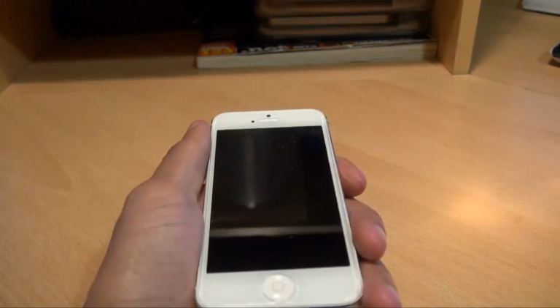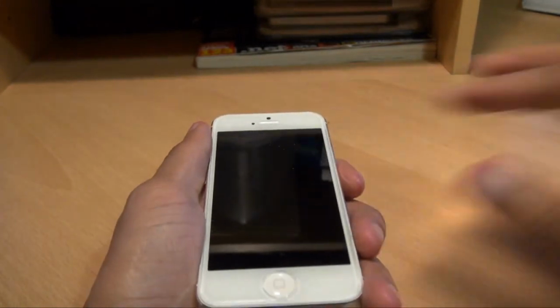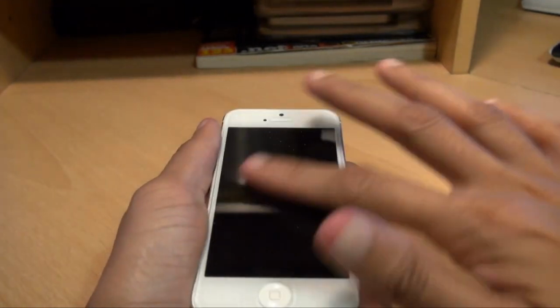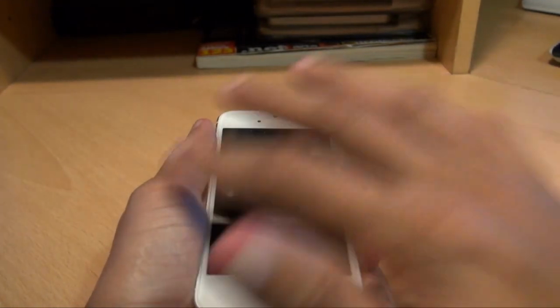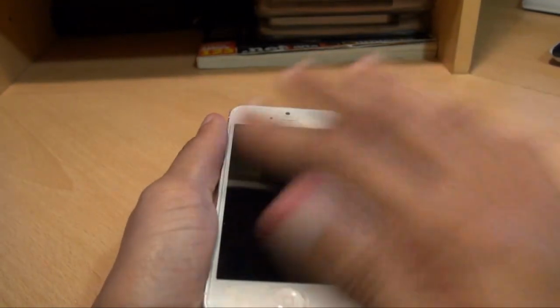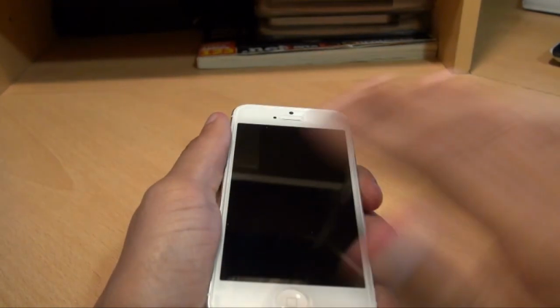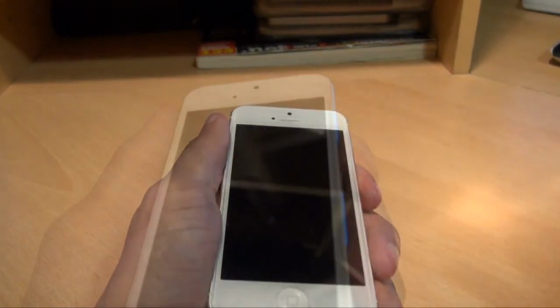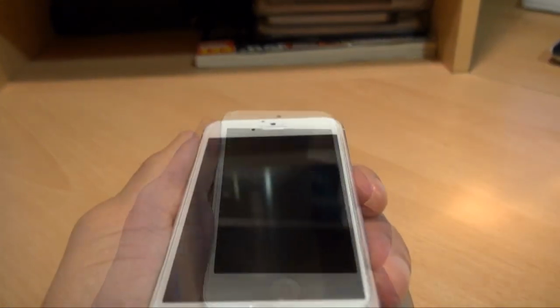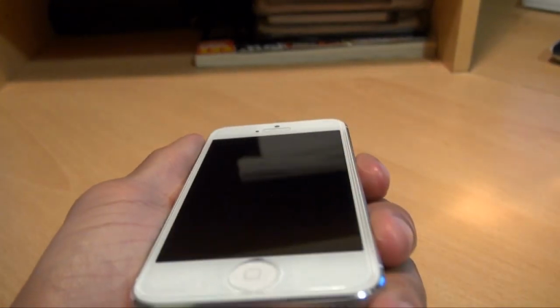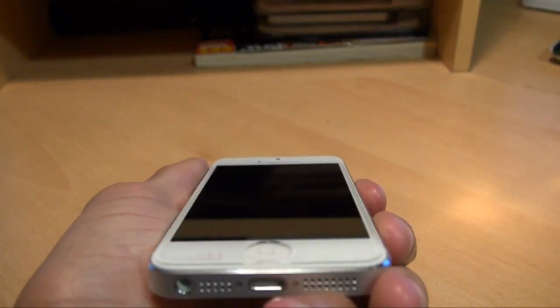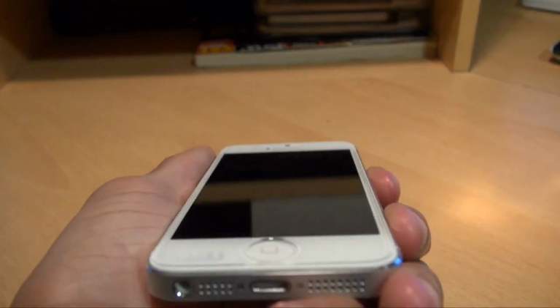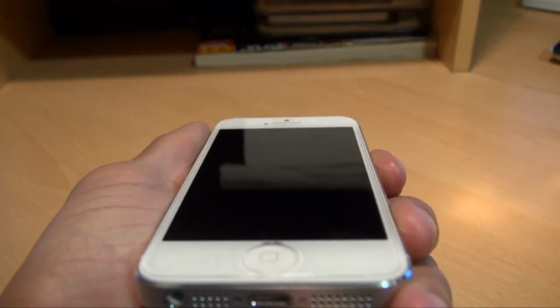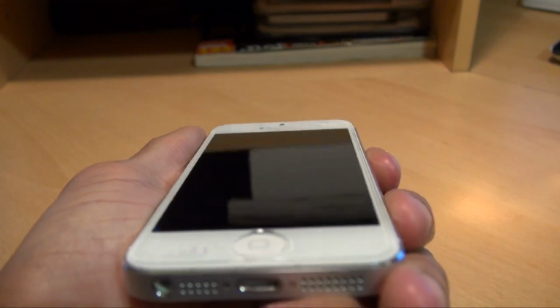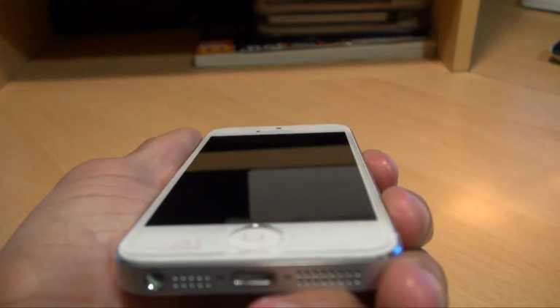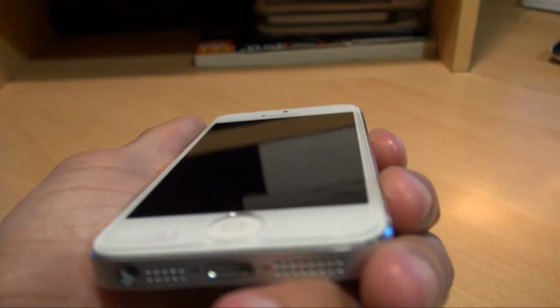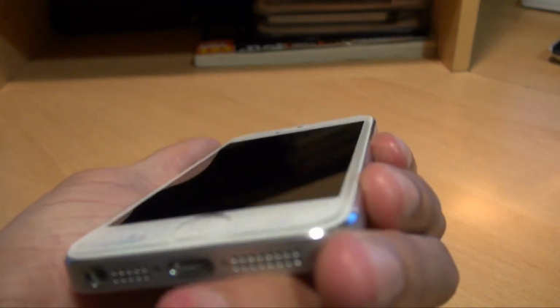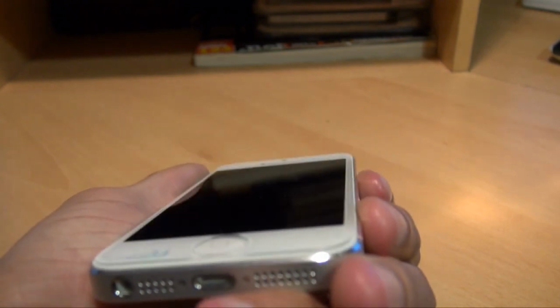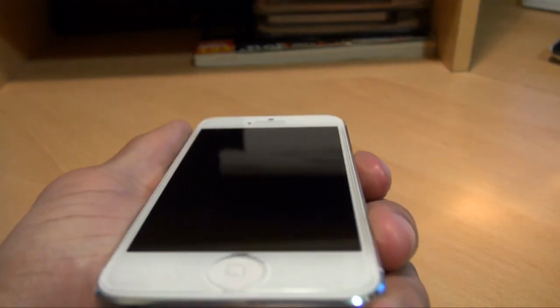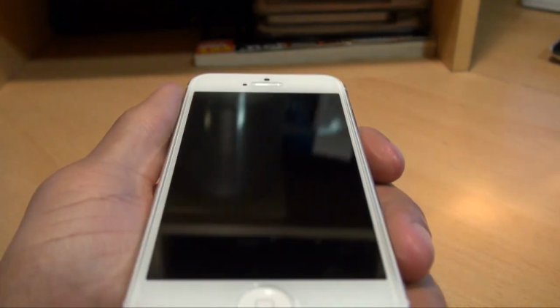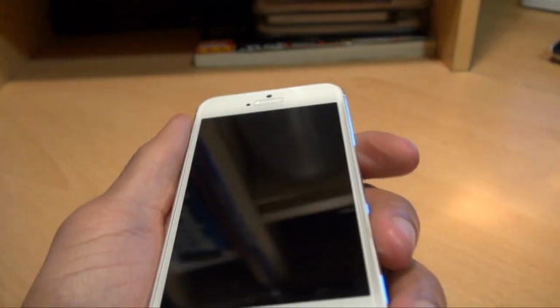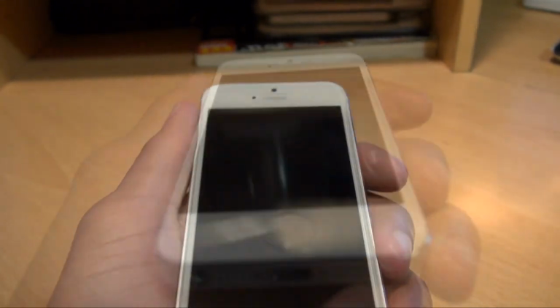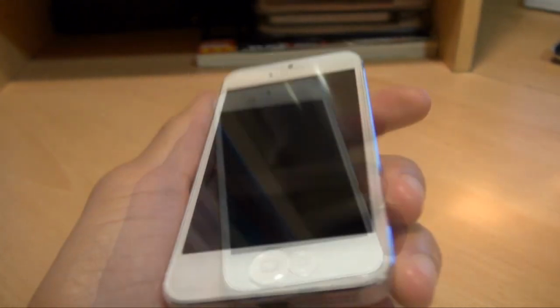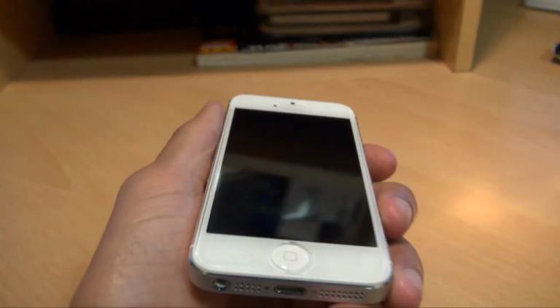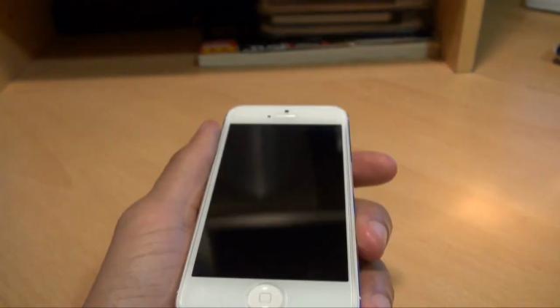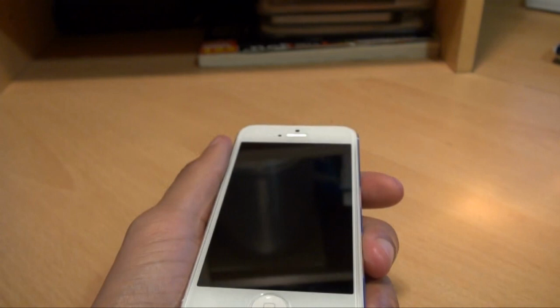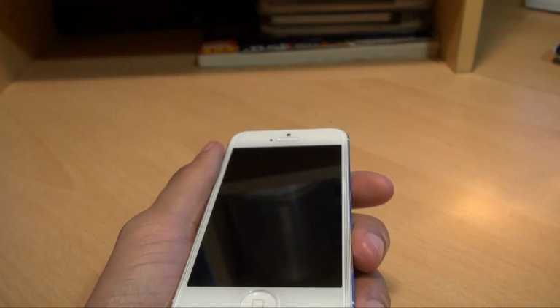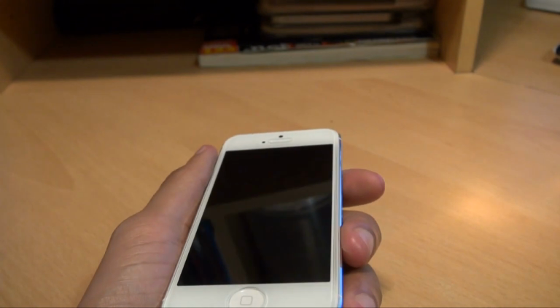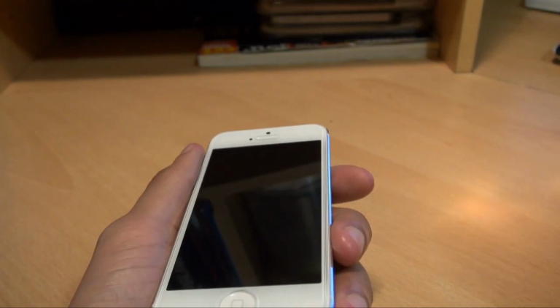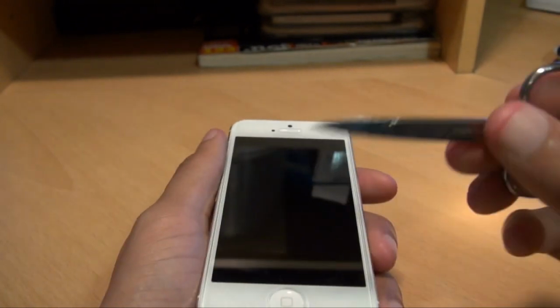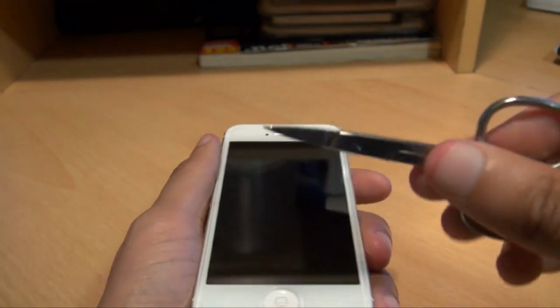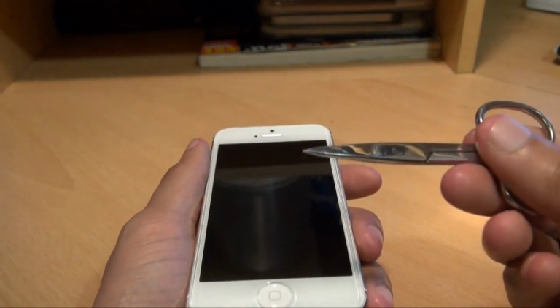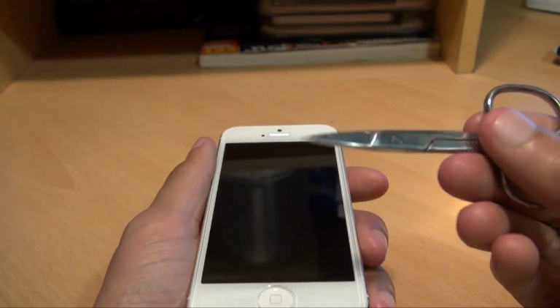It left some residue off the keys themselves but no scratches. It stood up to the keys test pretty well. Now let's go a stage further with some scissors.